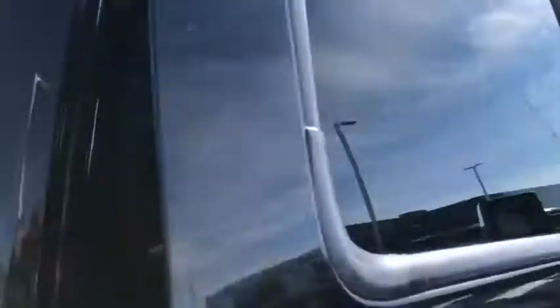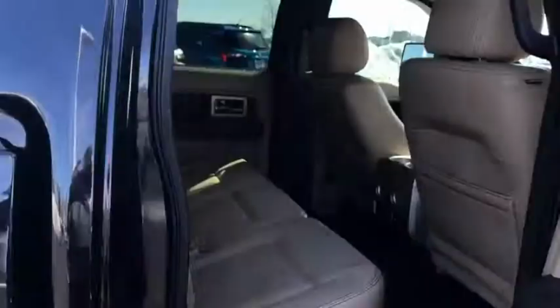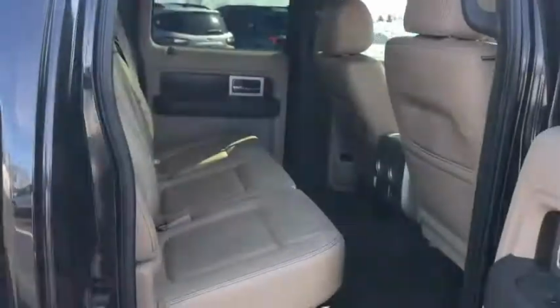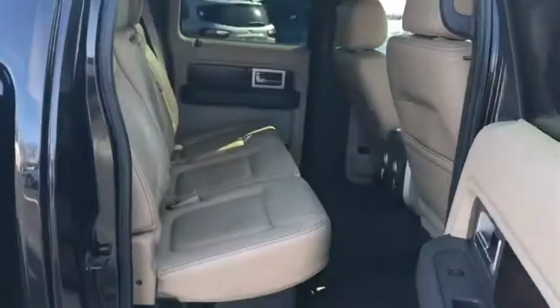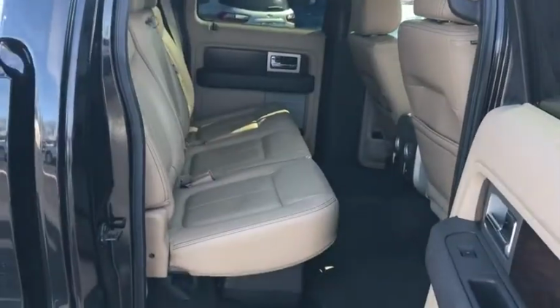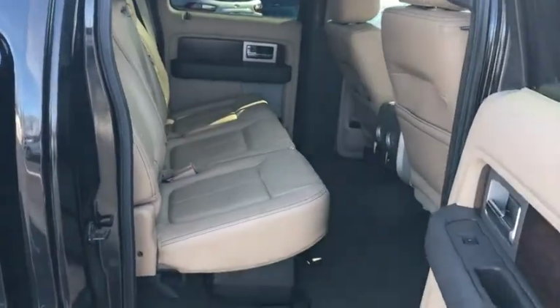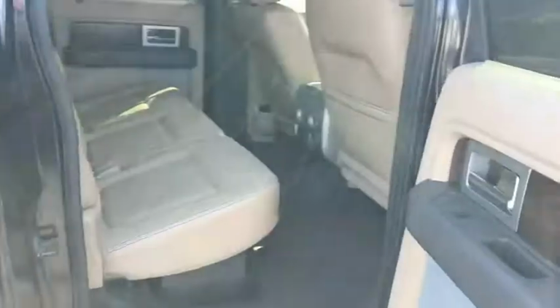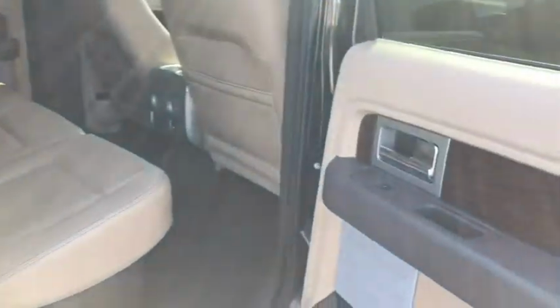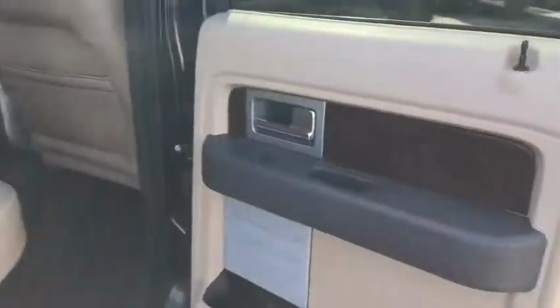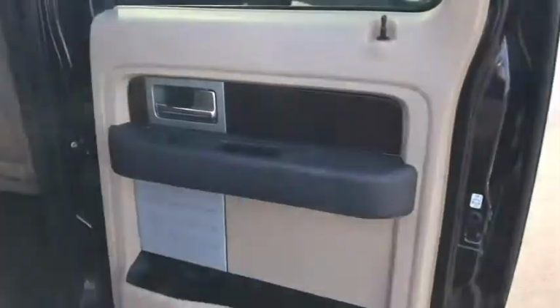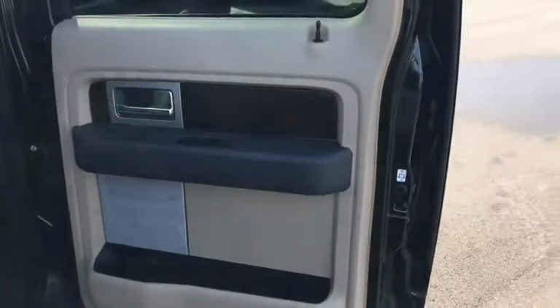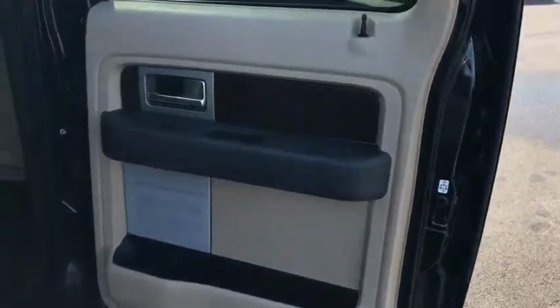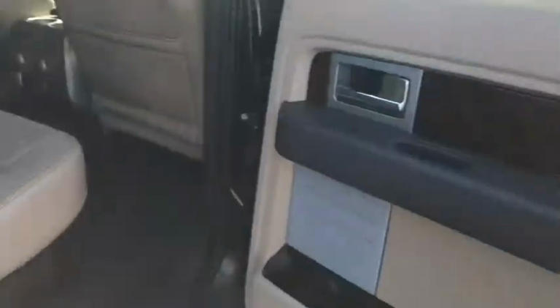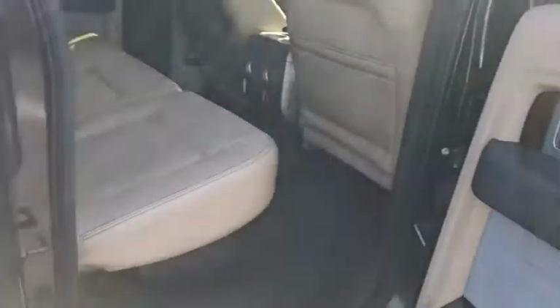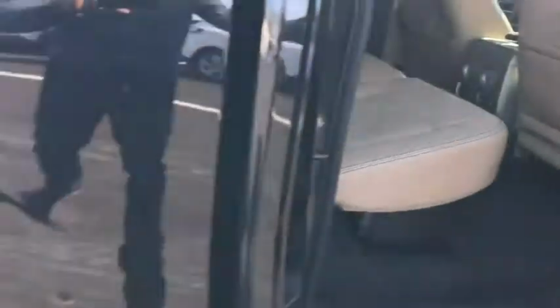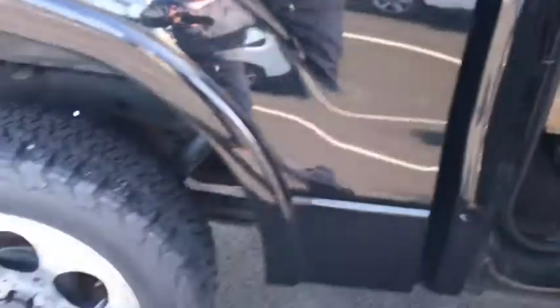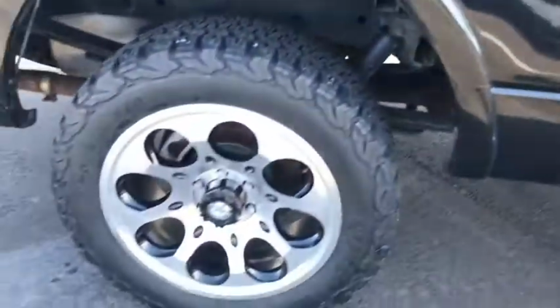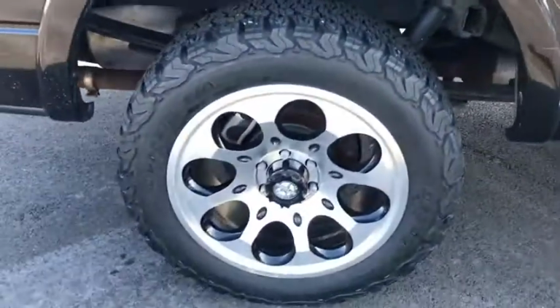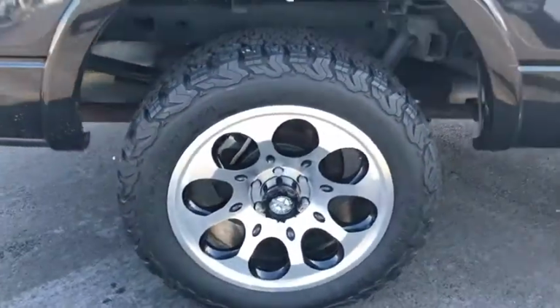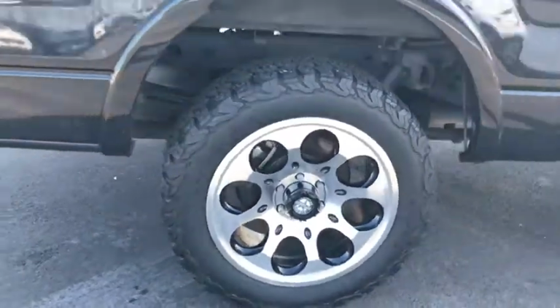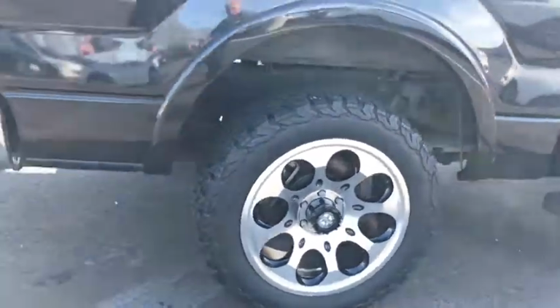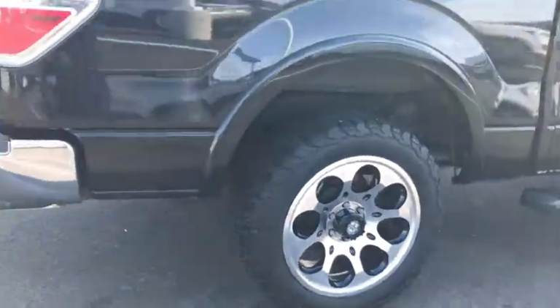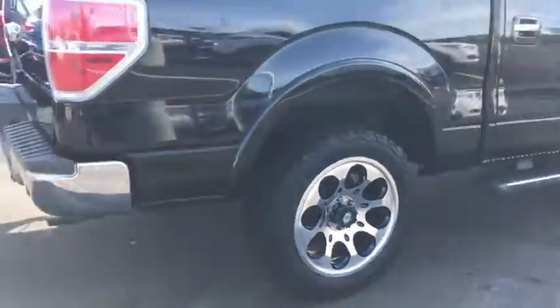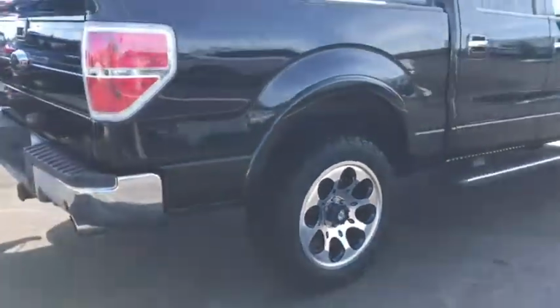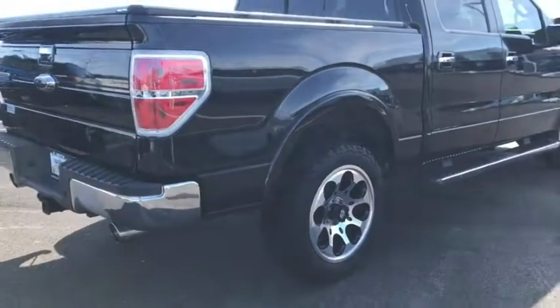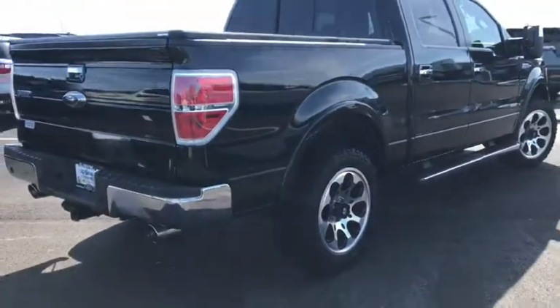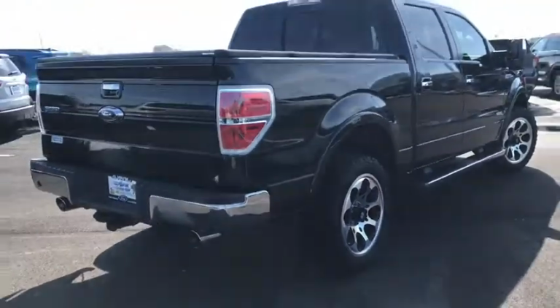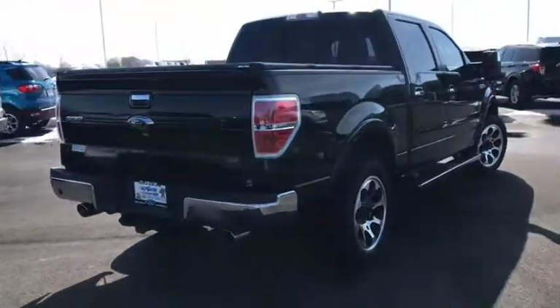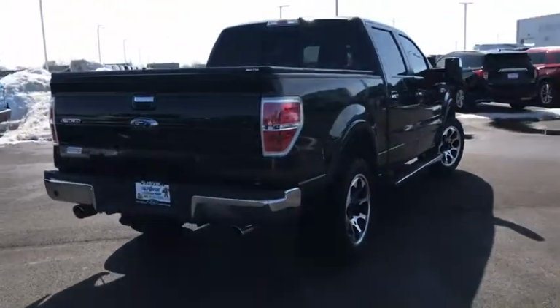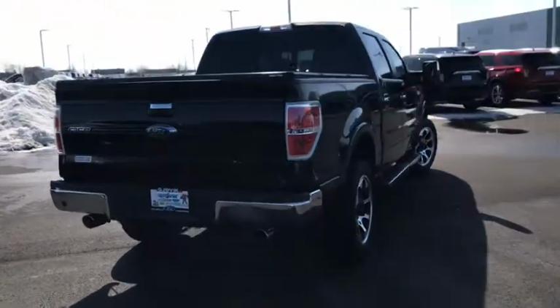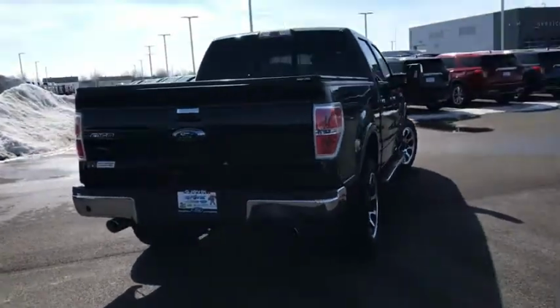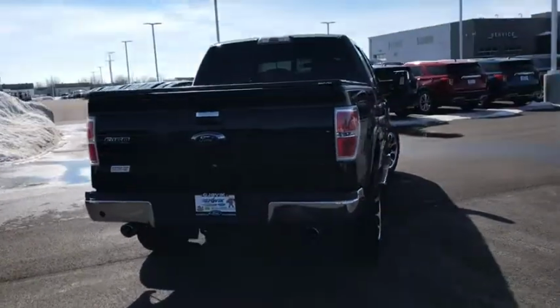Four-wheel drive, cruise control, auto-dimming rear-view mirror, driver's side secure-code keypad entry, Securi-lock anti-theft ignition PATS, fog lamps, rear window defroster.